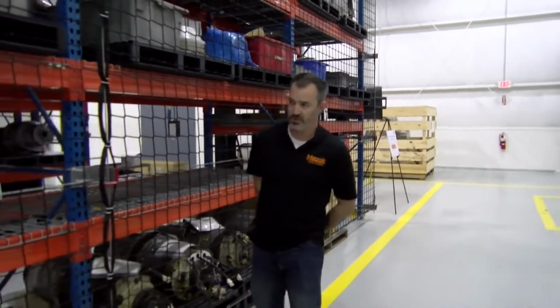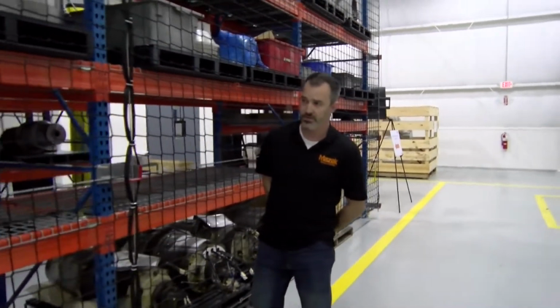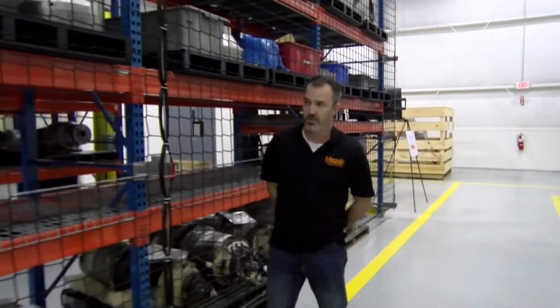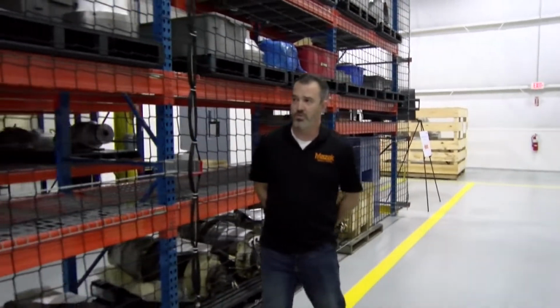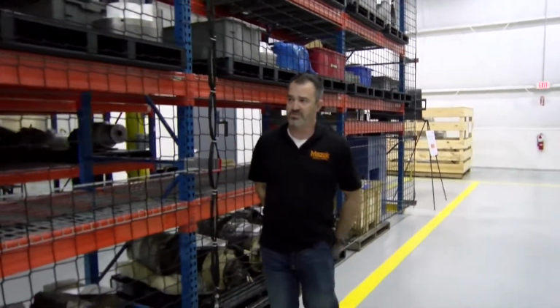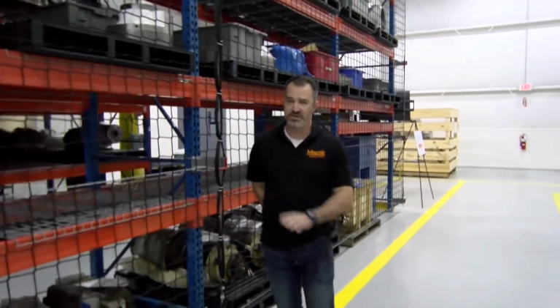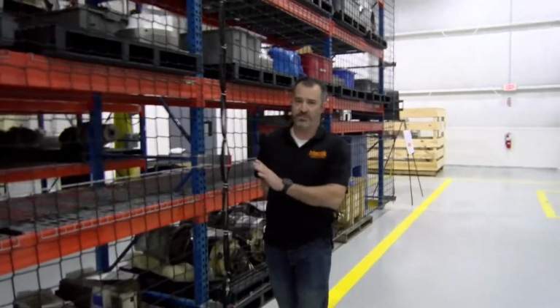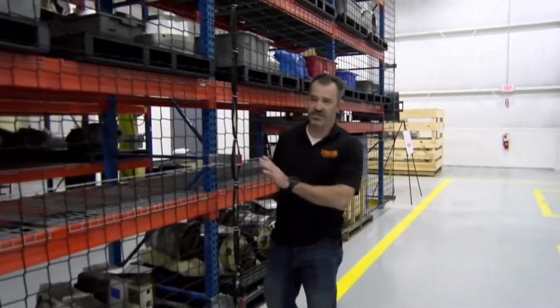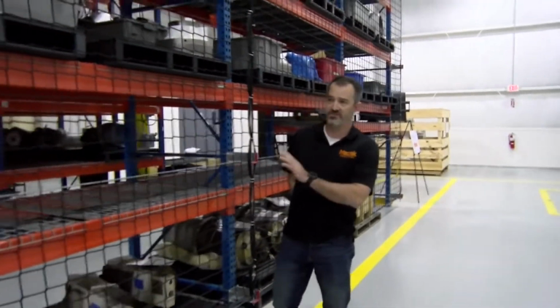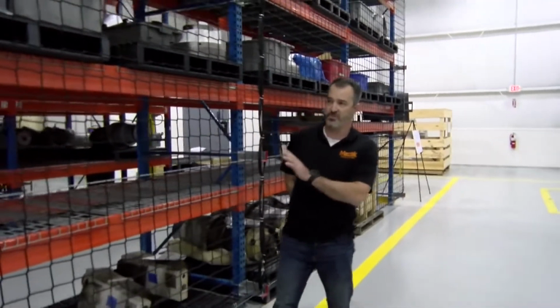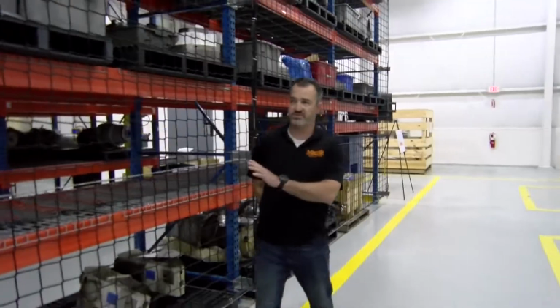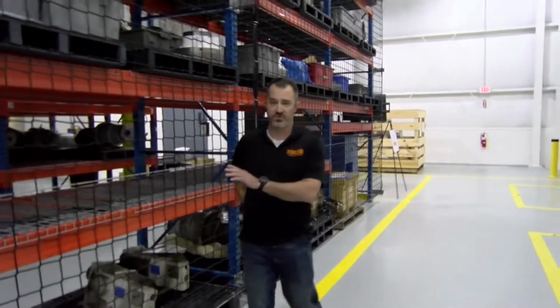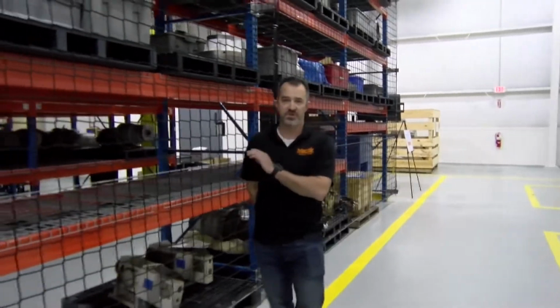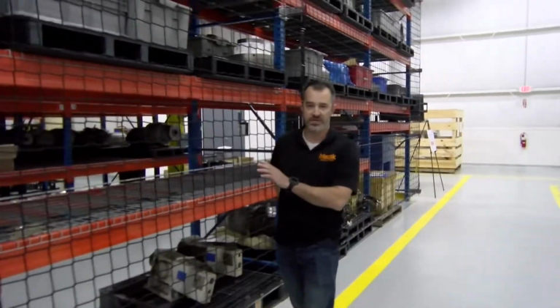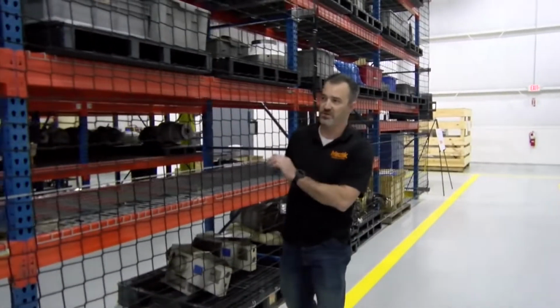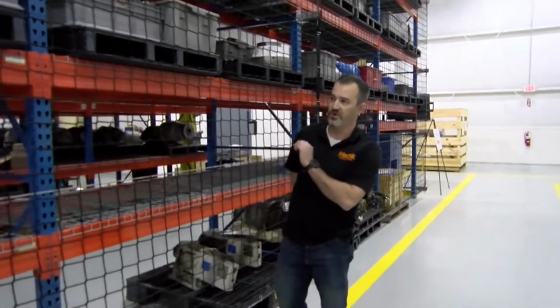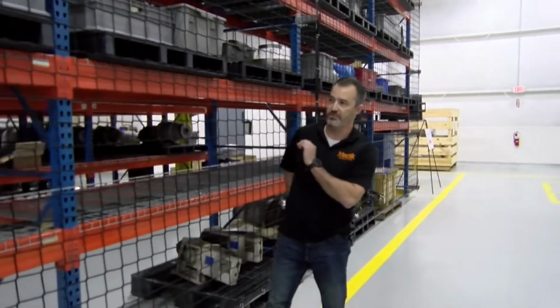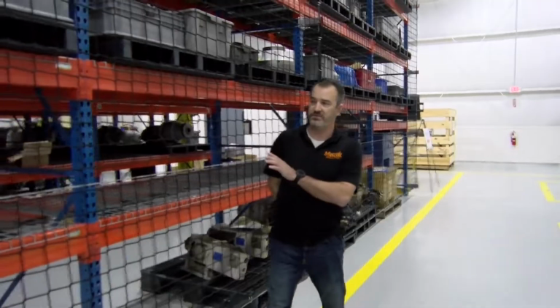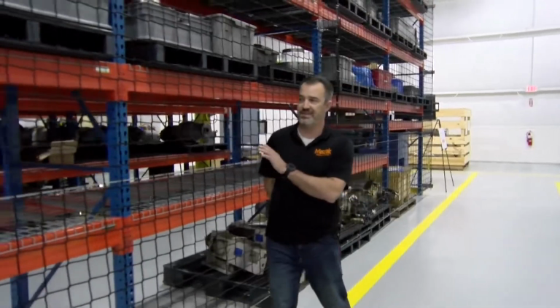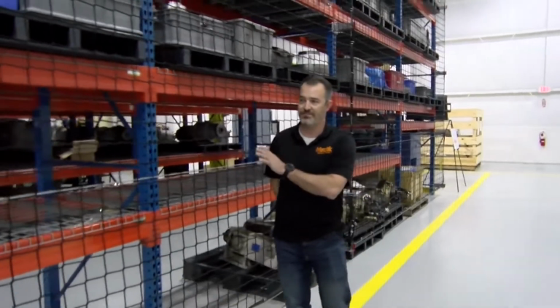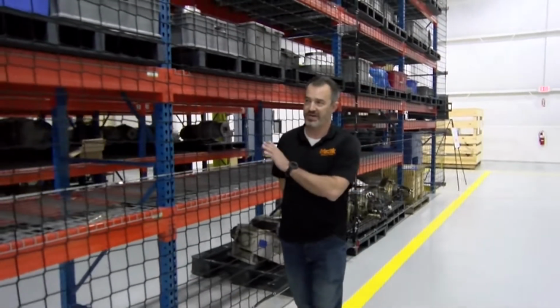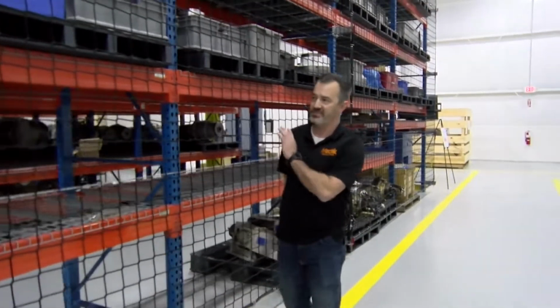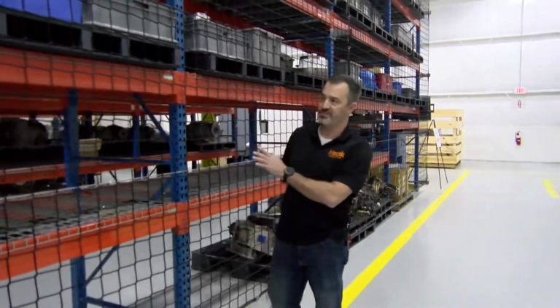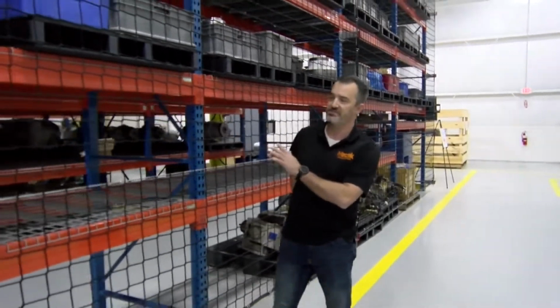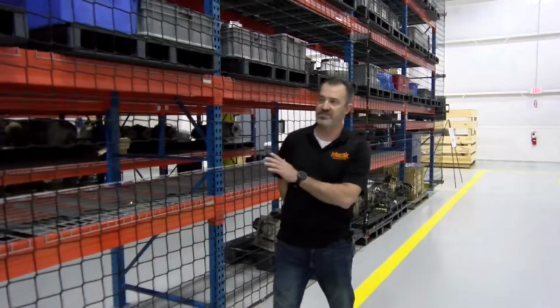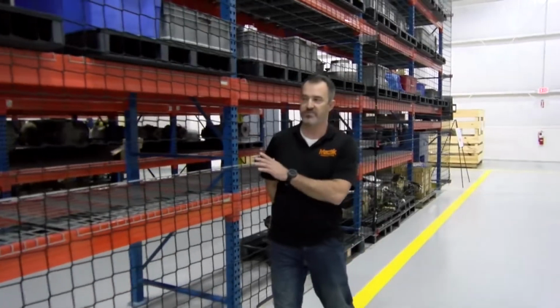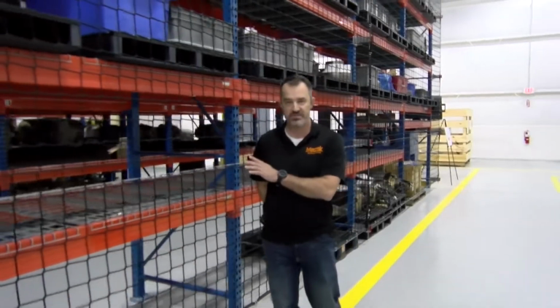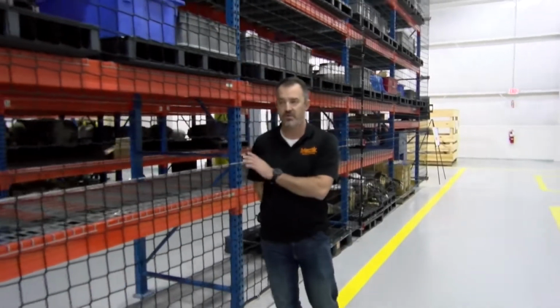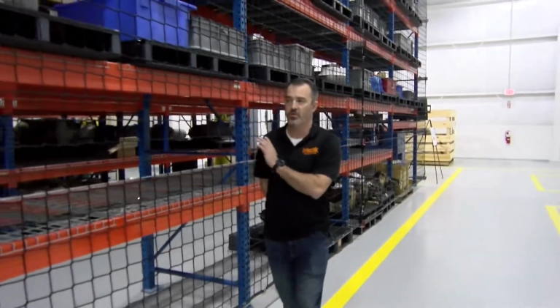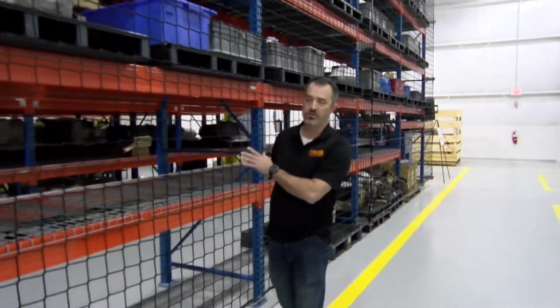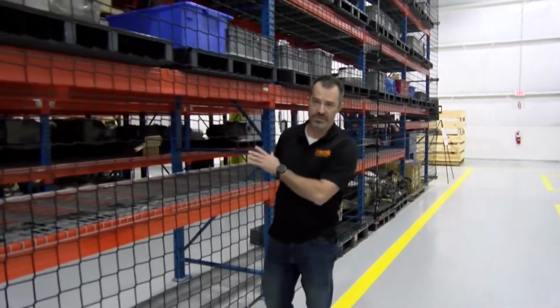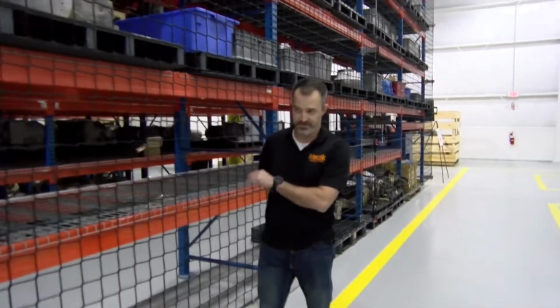This is what kind of separates us from the rest of the groups — the OEMs and all of our competitors. There's not a lot of people who have this many jobs in process or the core inventory behind us.